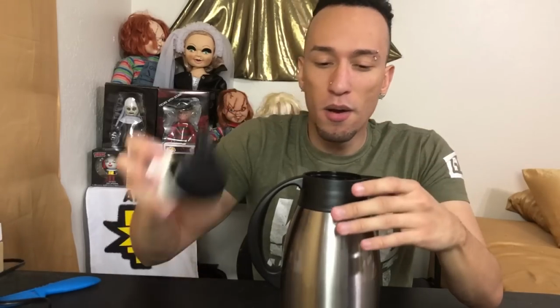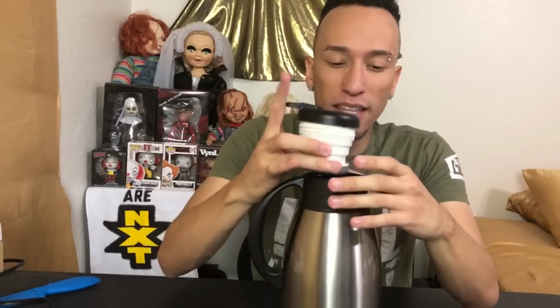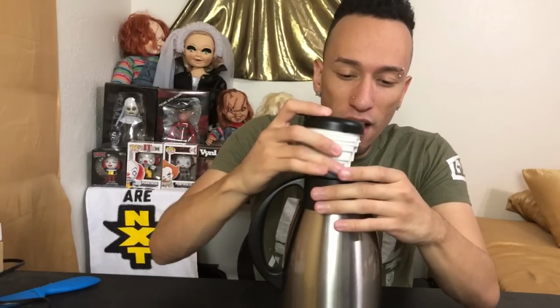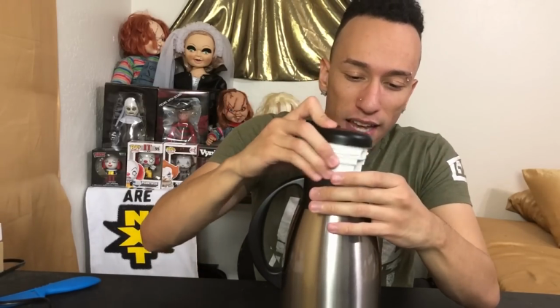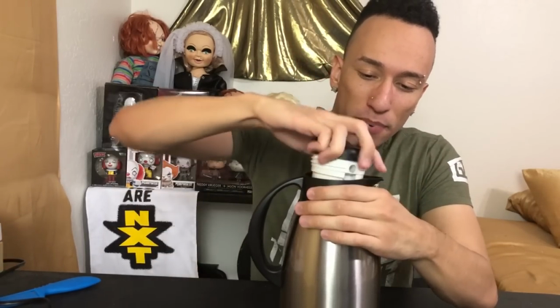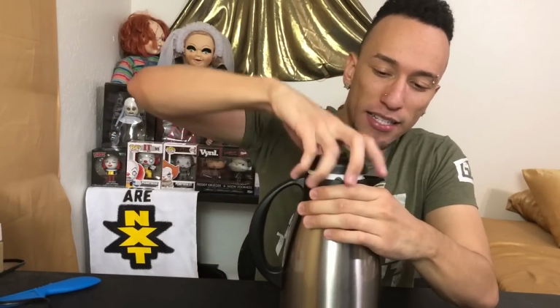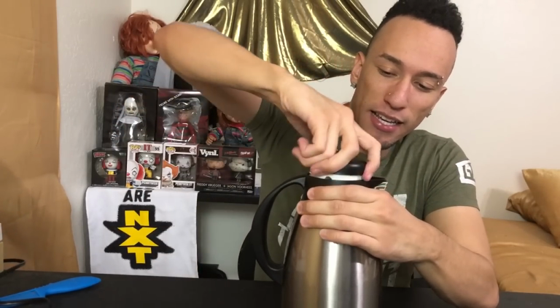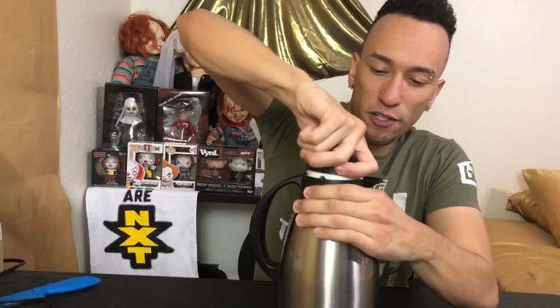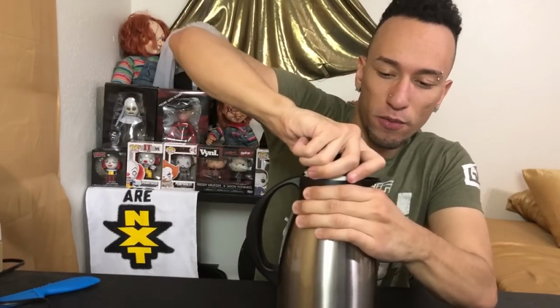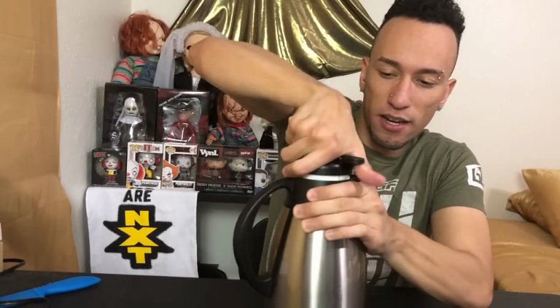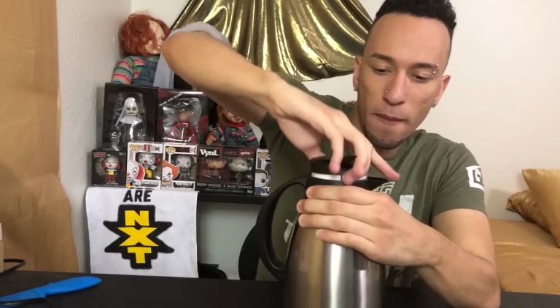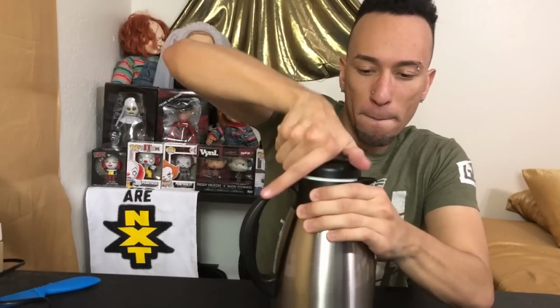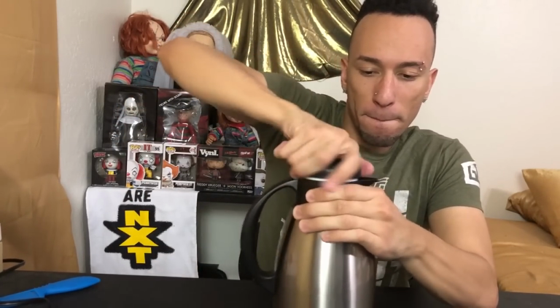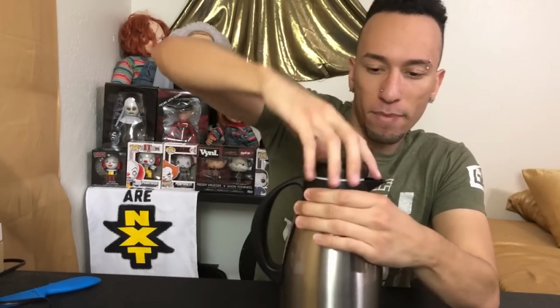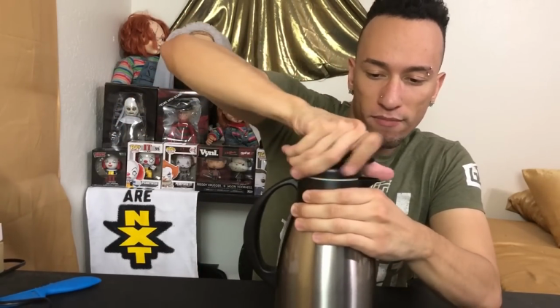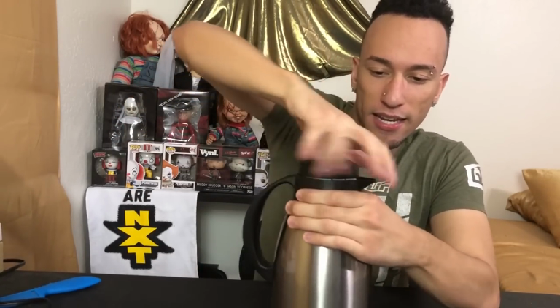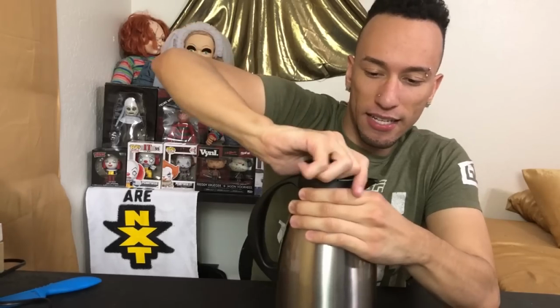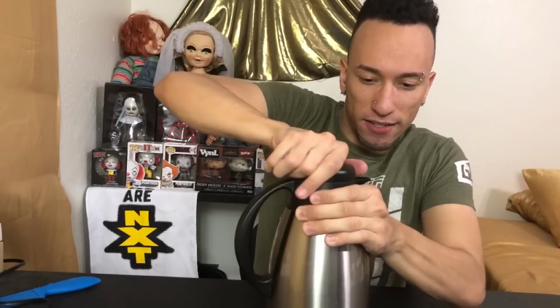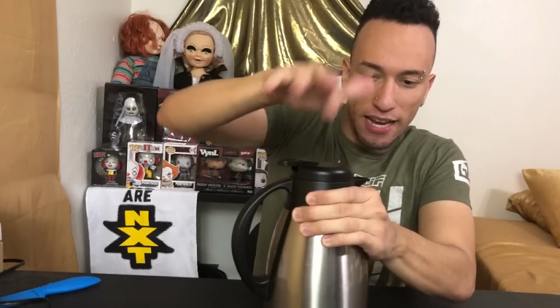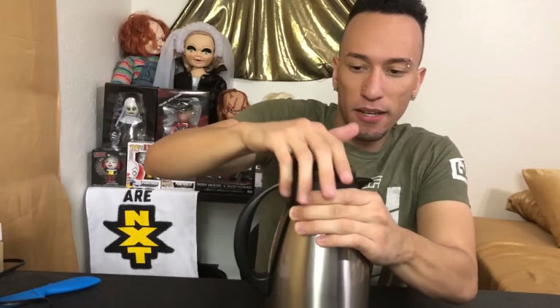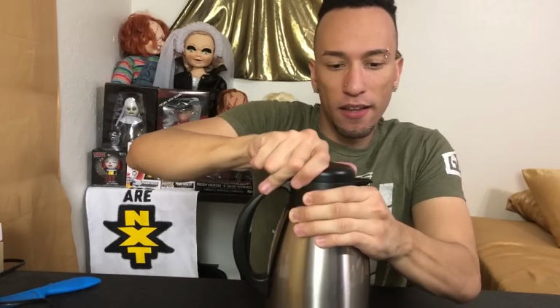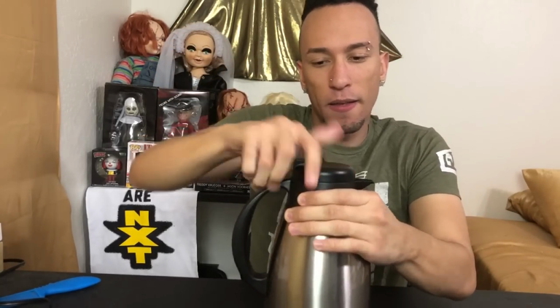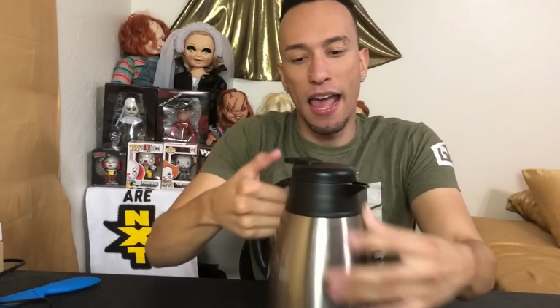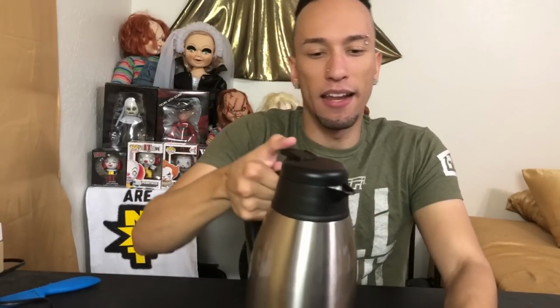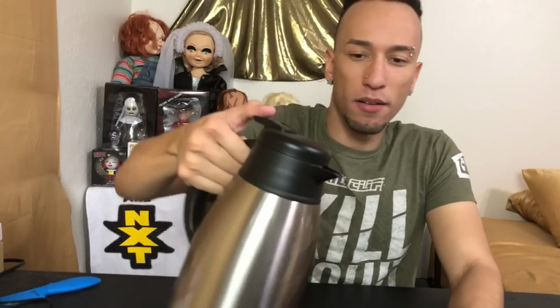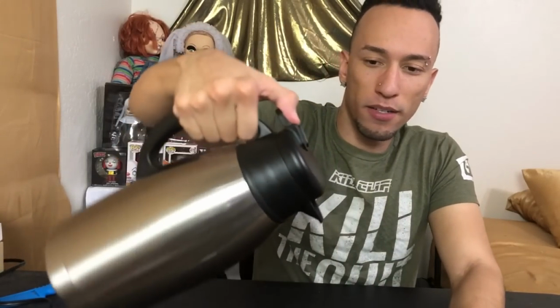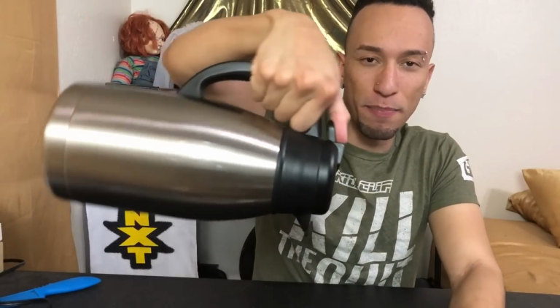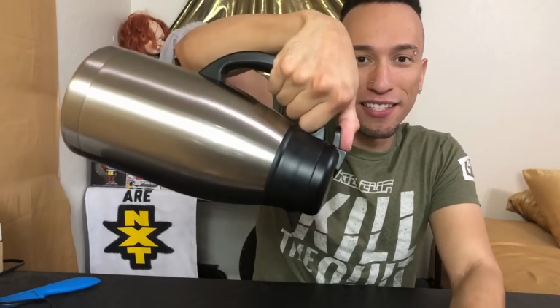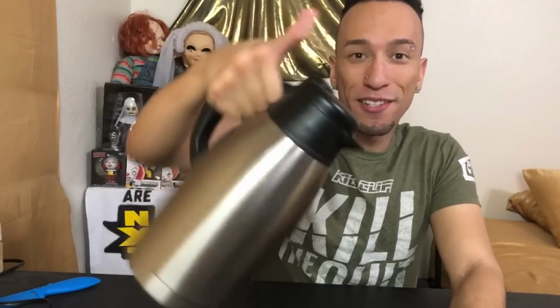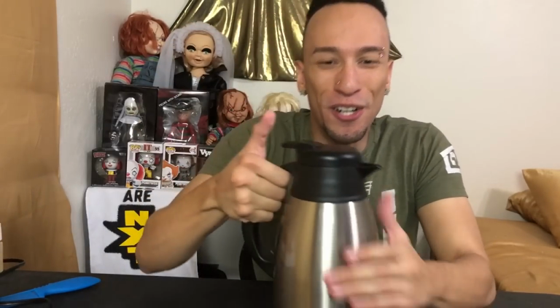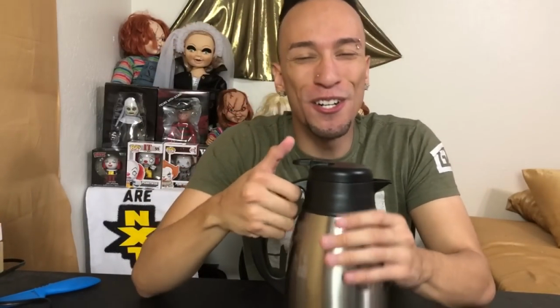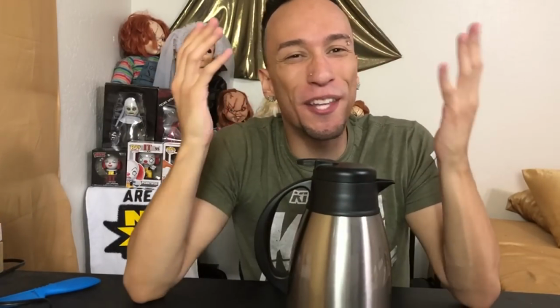Put this on top easily — just twist it on, get it nice and airtight, and dispense. Oh, so simple.